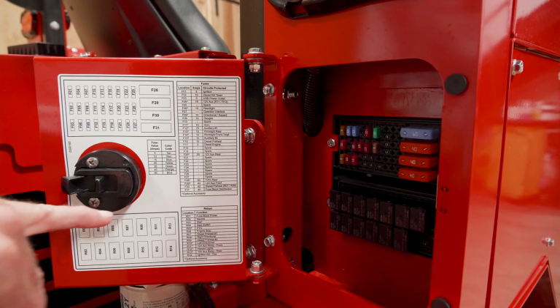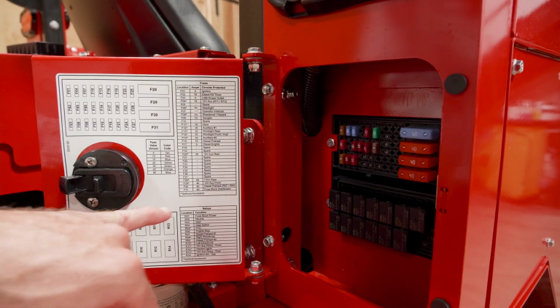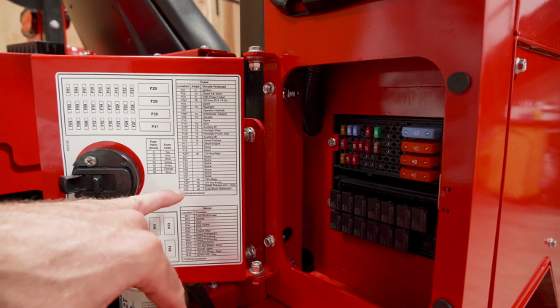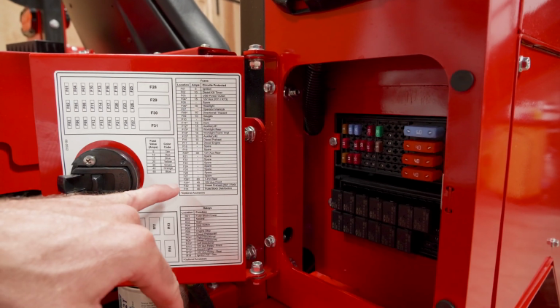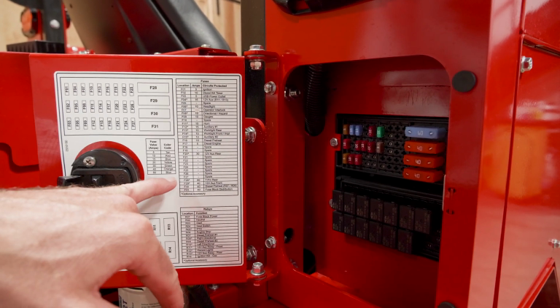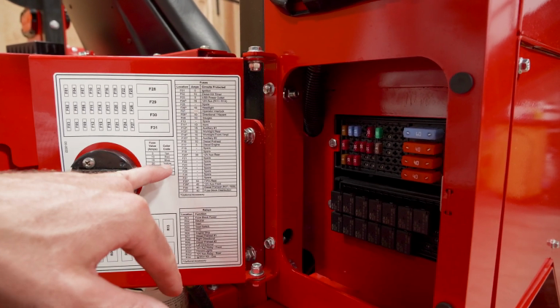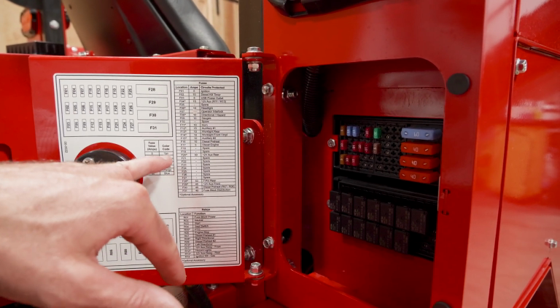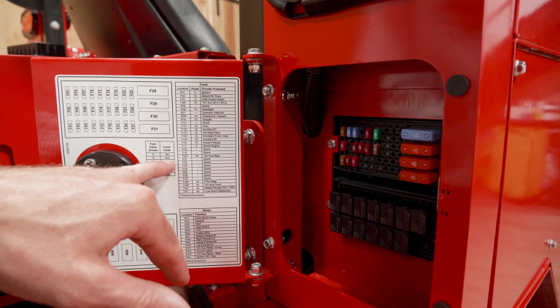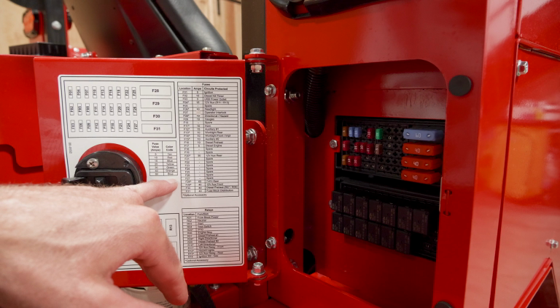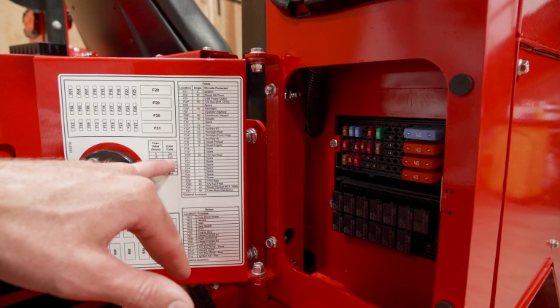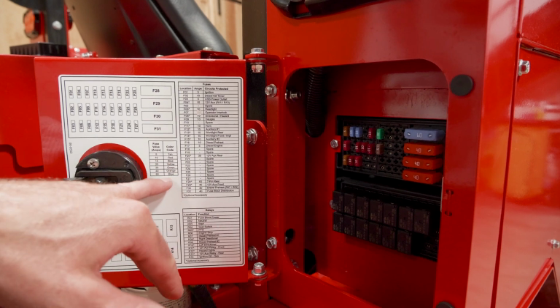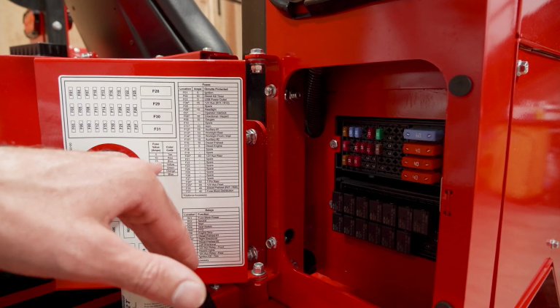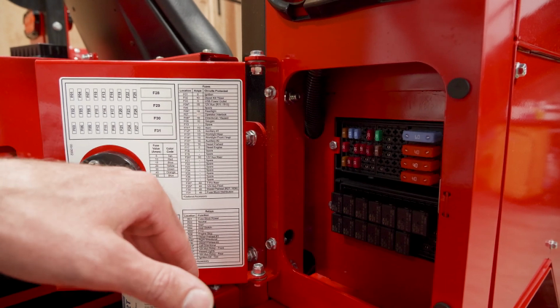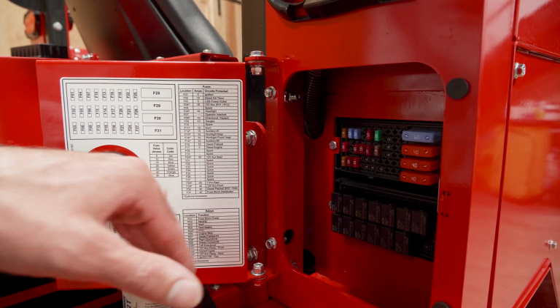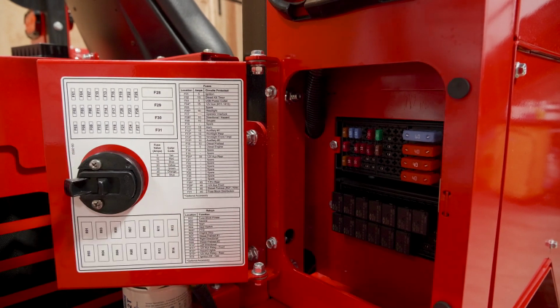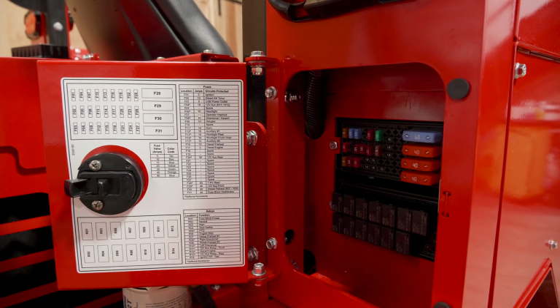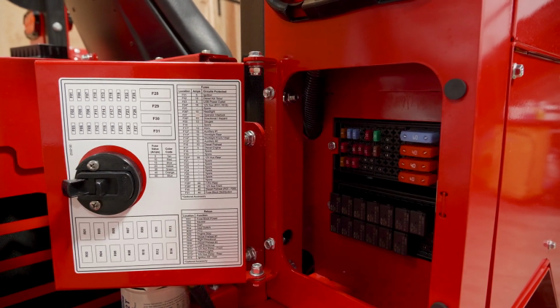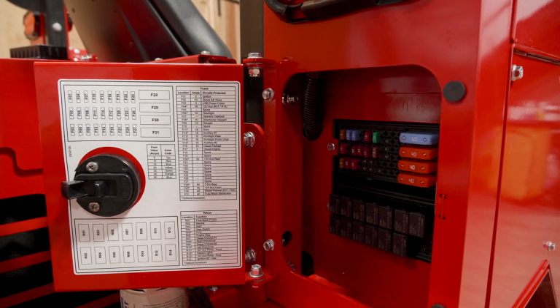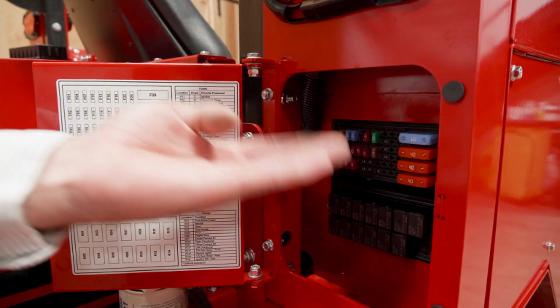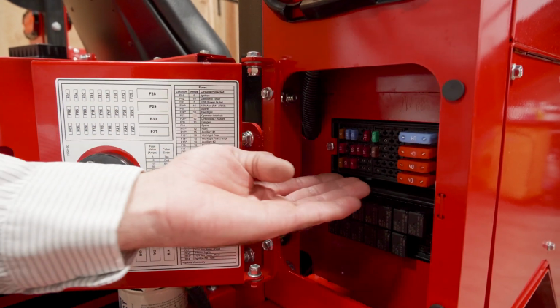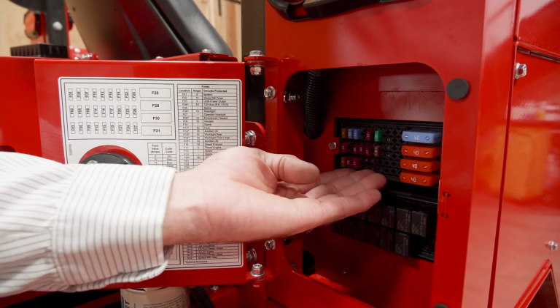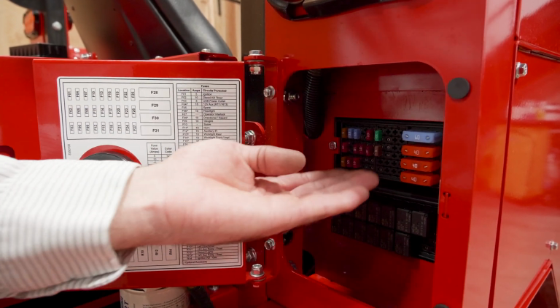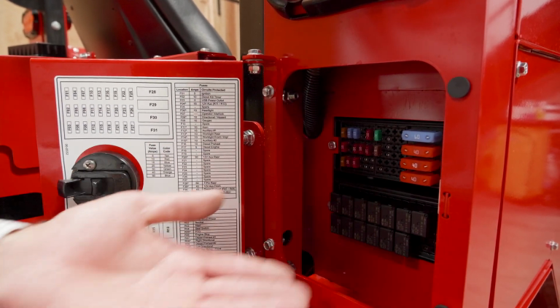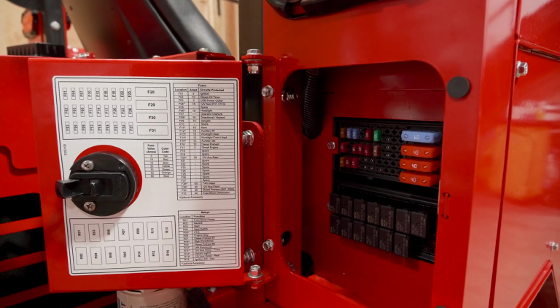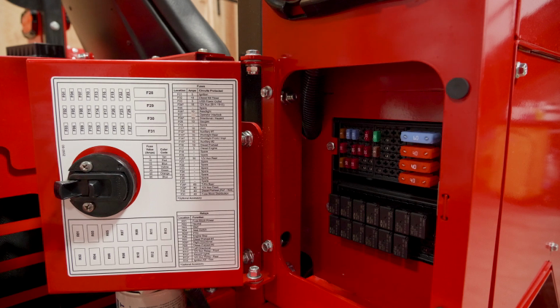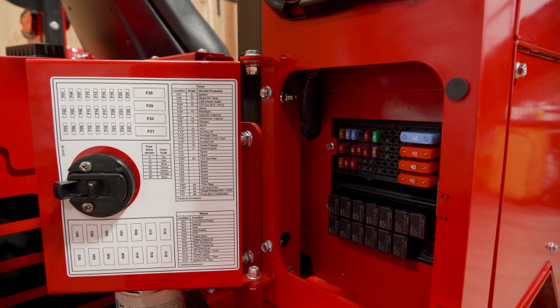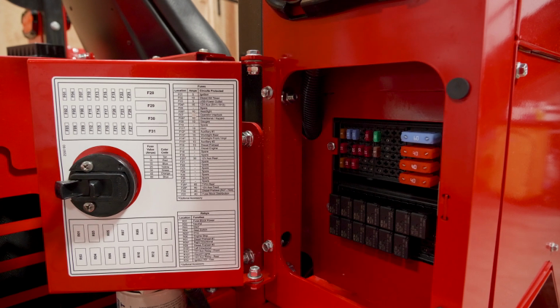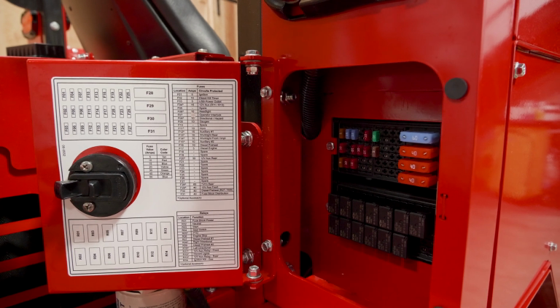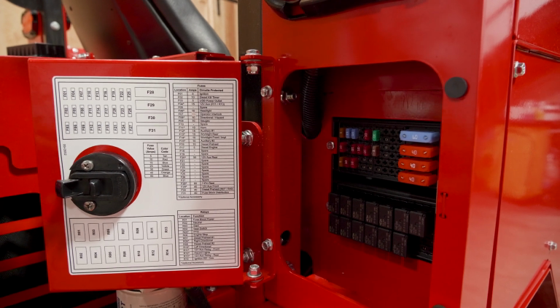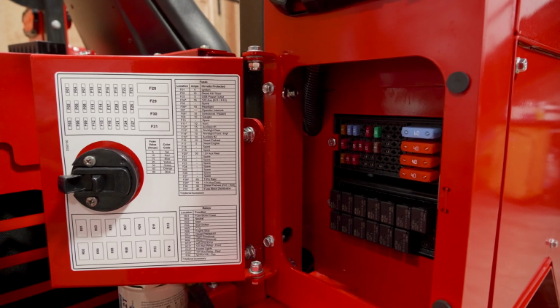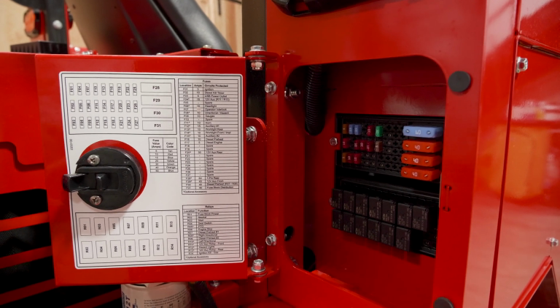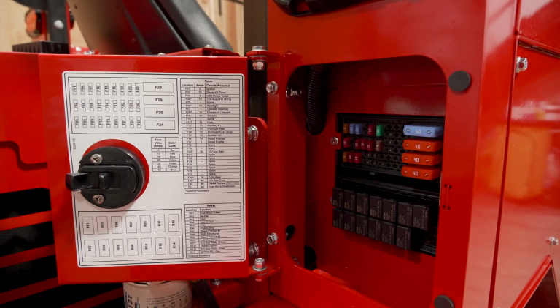Also, if you look on here, it tells you what color is for what amperage. And if you pull a 5 amp fuse out, be sure to put a 5 amp fuse back in the same spot.